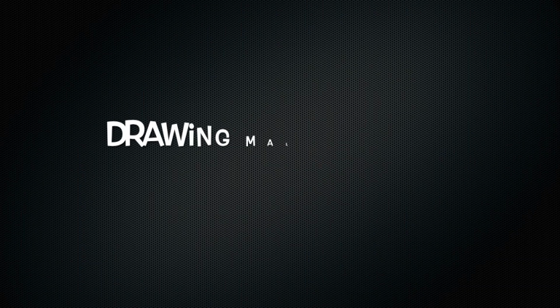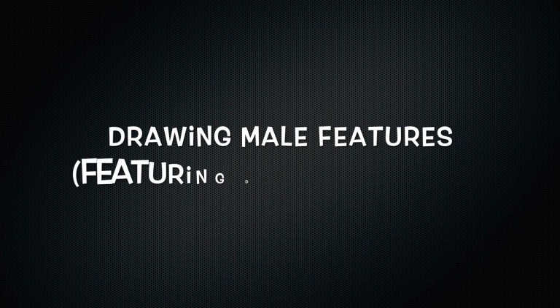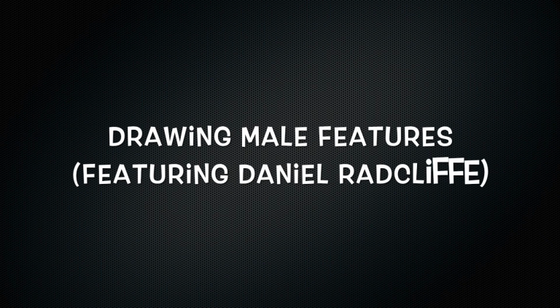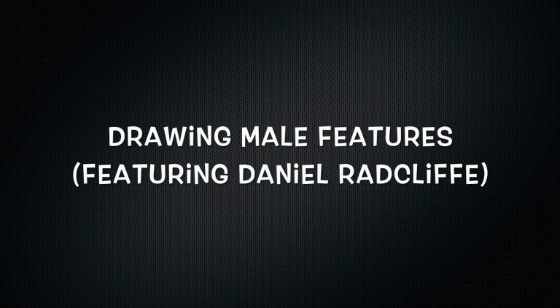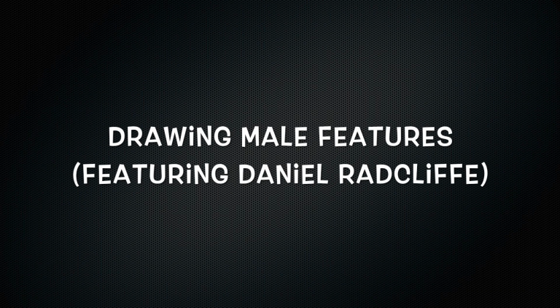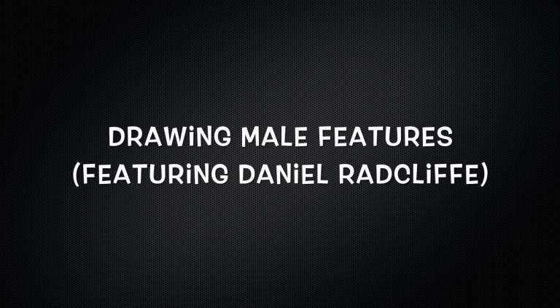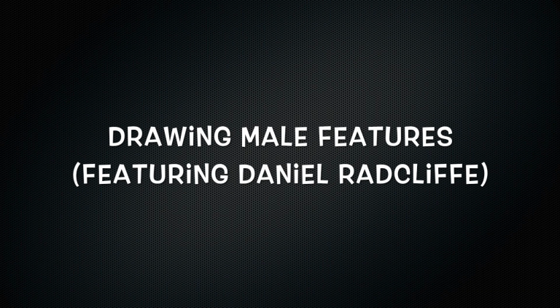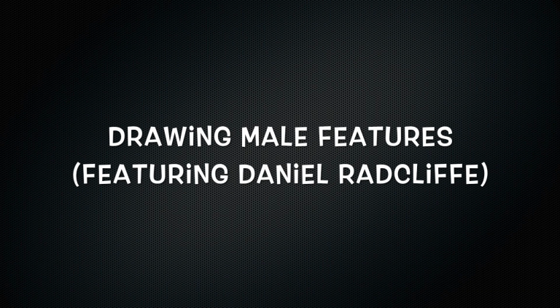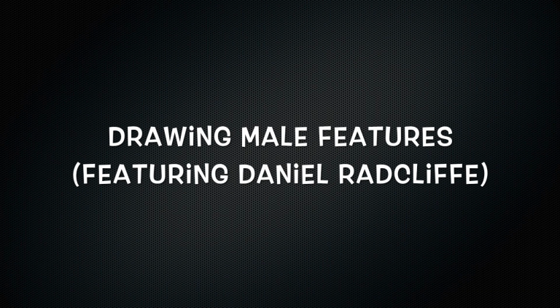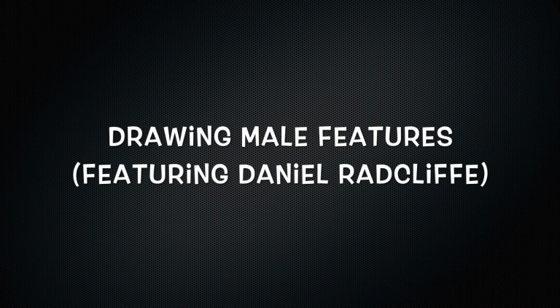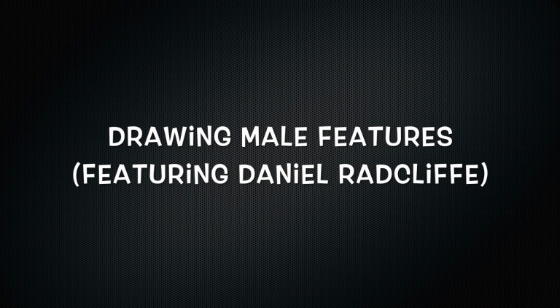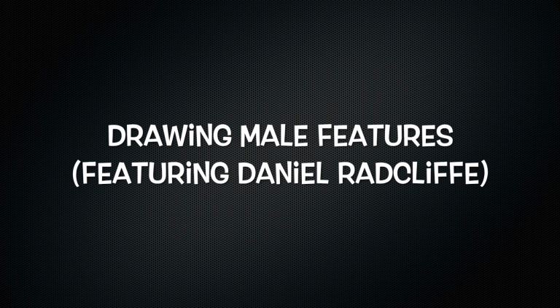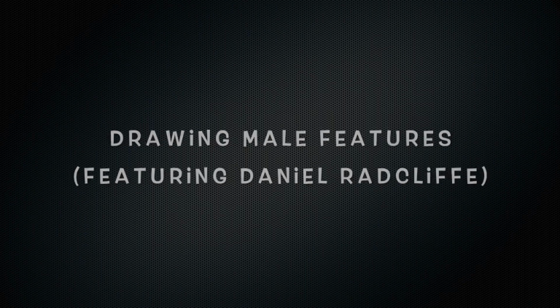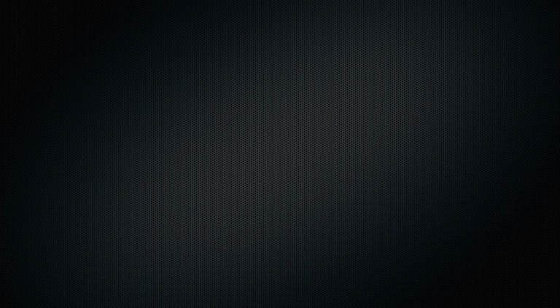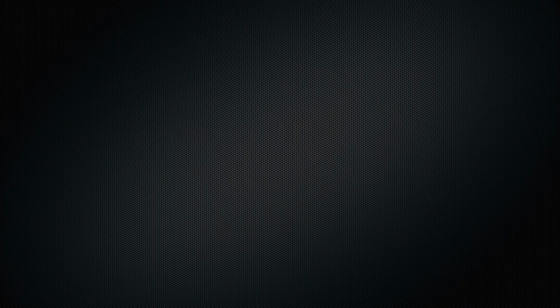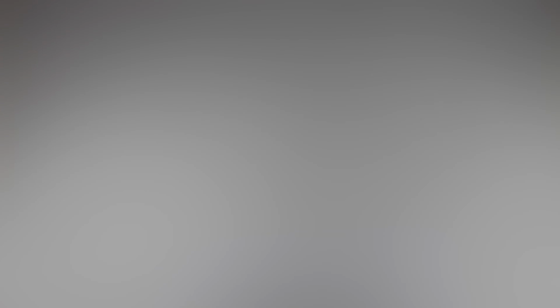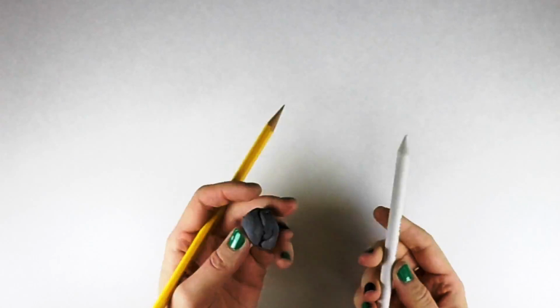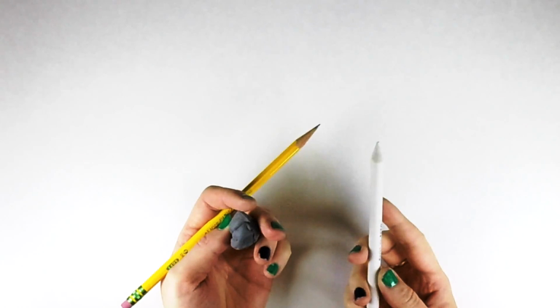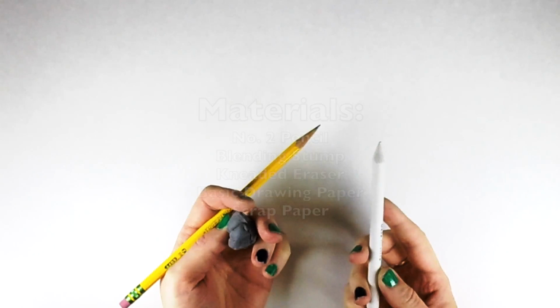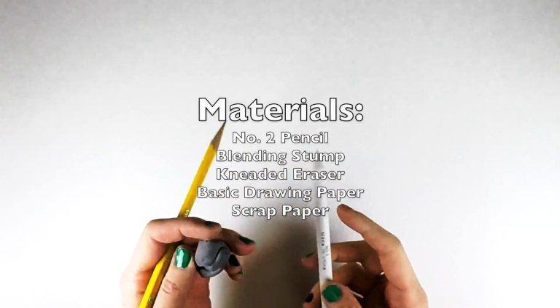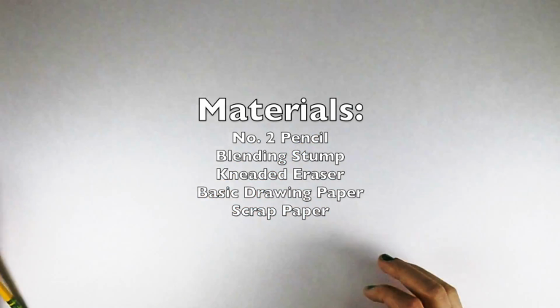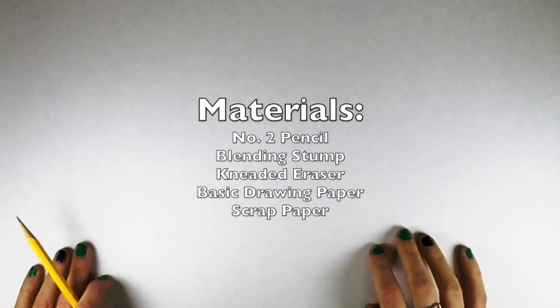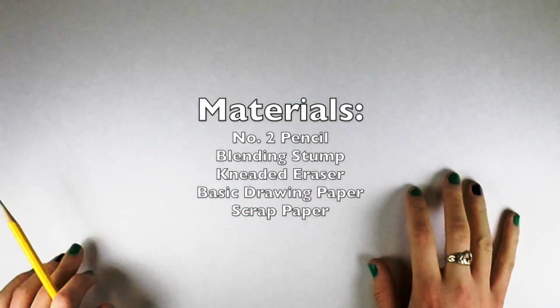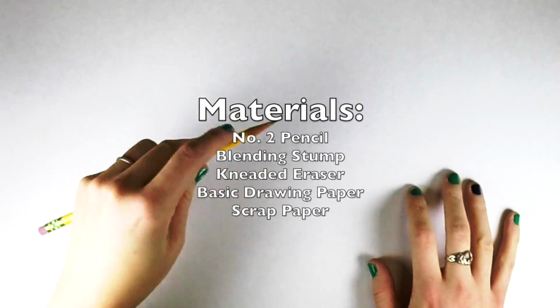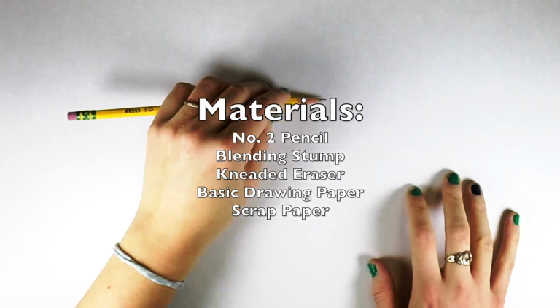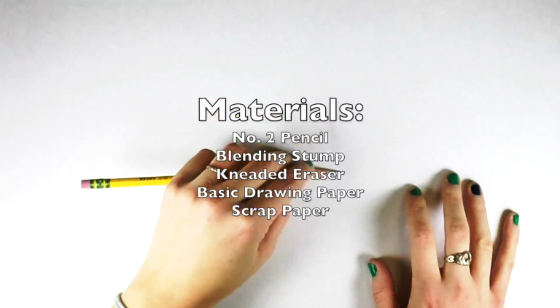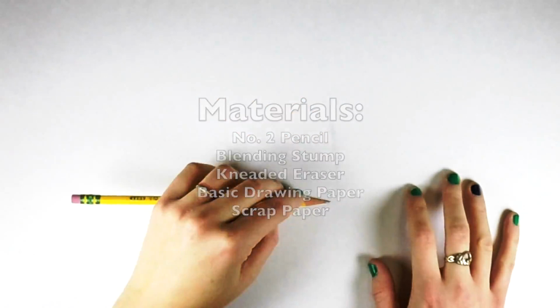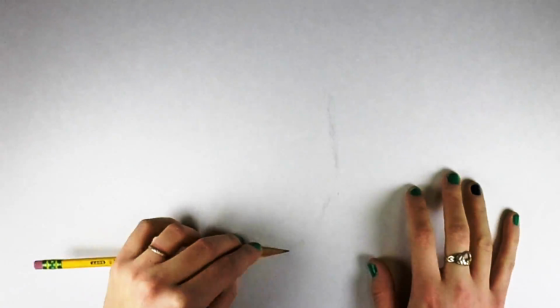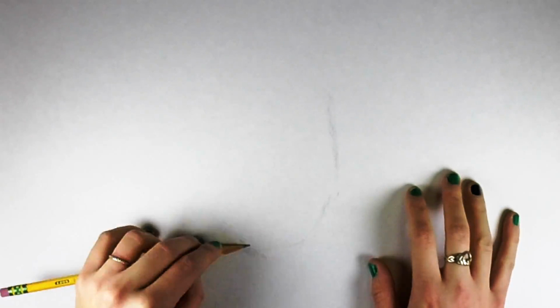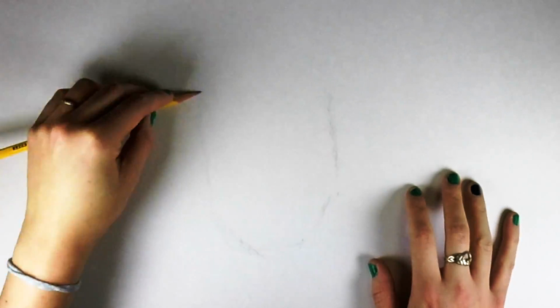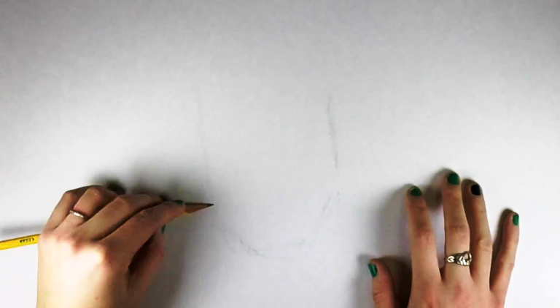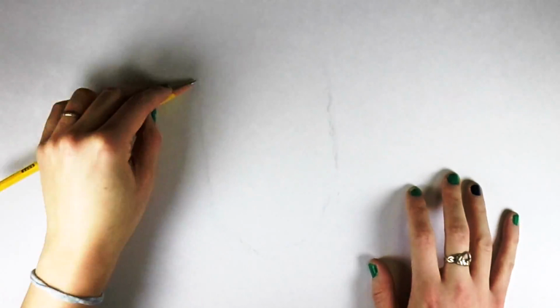Hello everyone! In this video we're going to be drawing male features, featuring our favorite boy wizard, Daniel Radcliffe. To start we're just going to use some simple materials: a regular number two pencil, a blending stump, and a kneaded eraser.